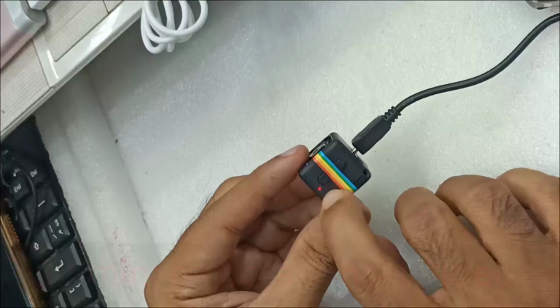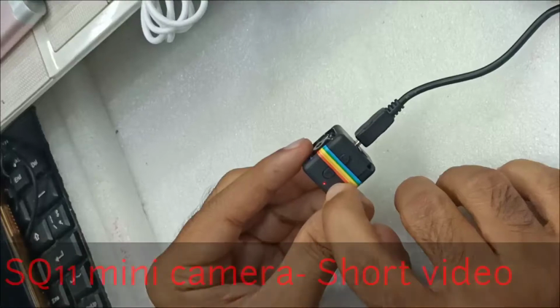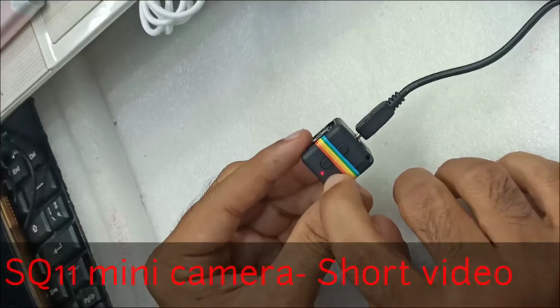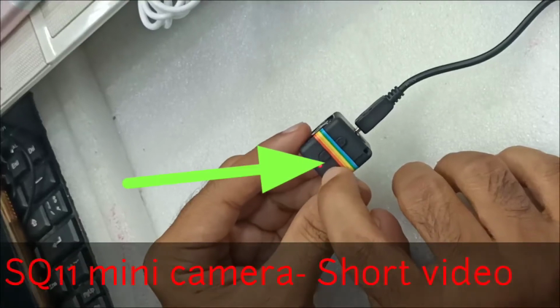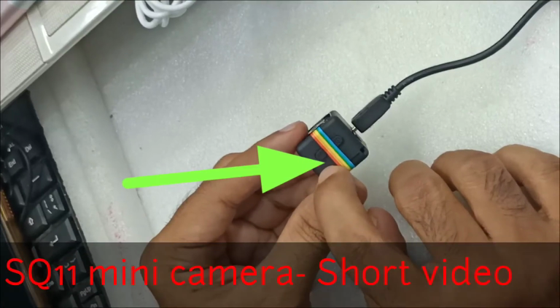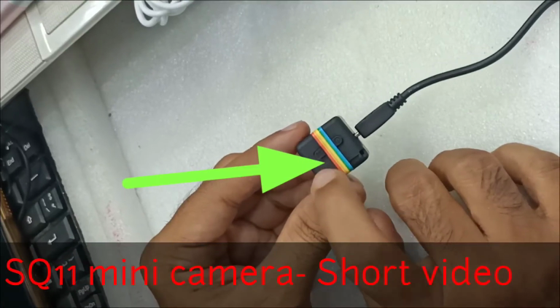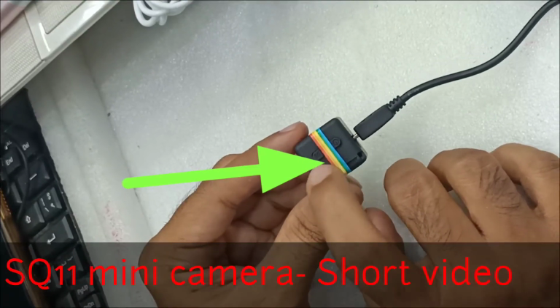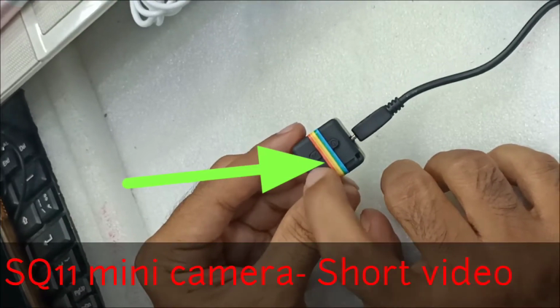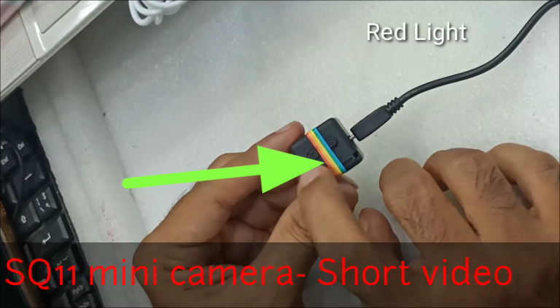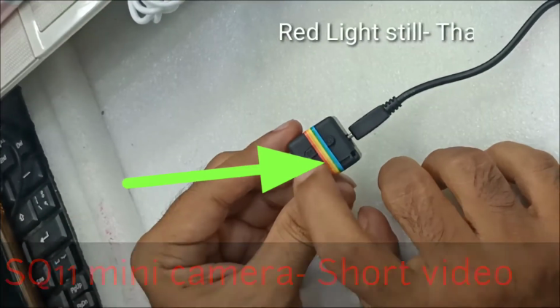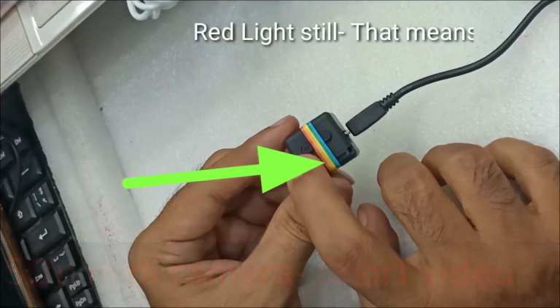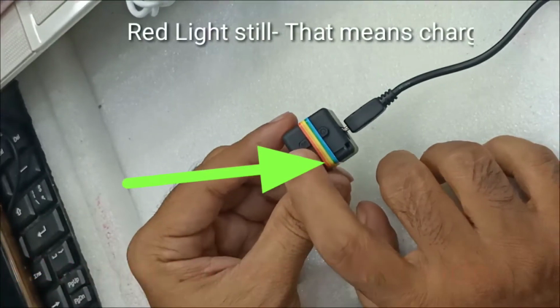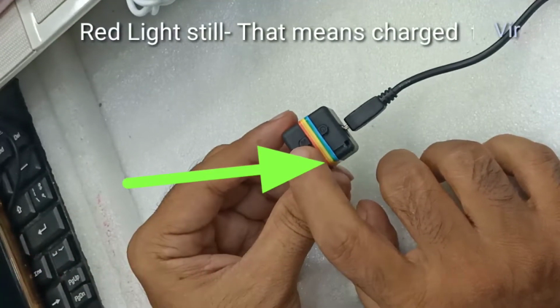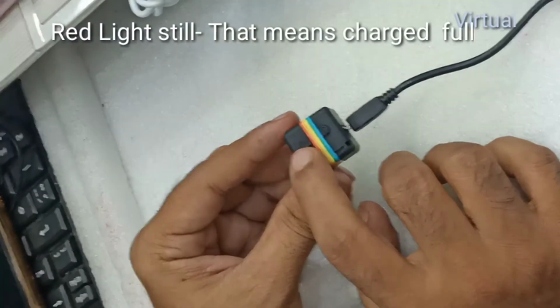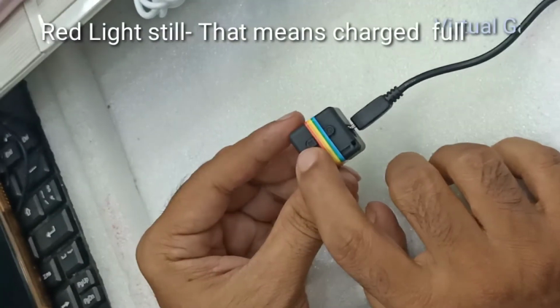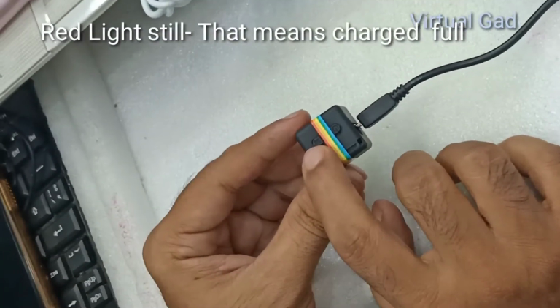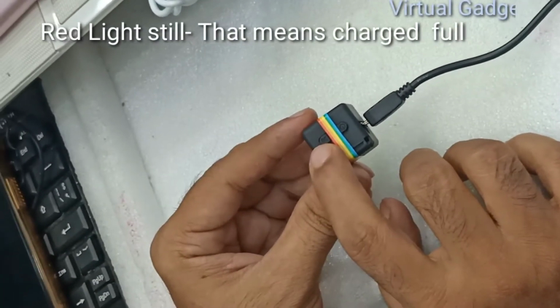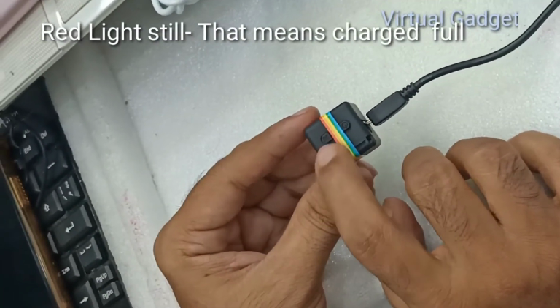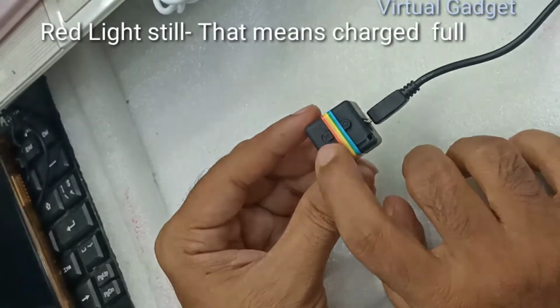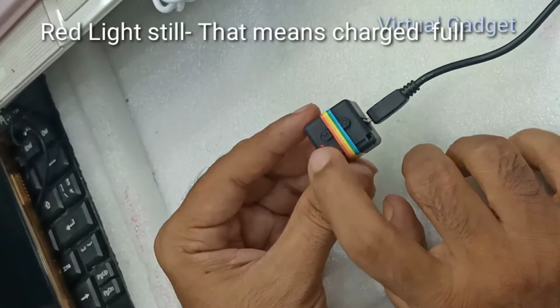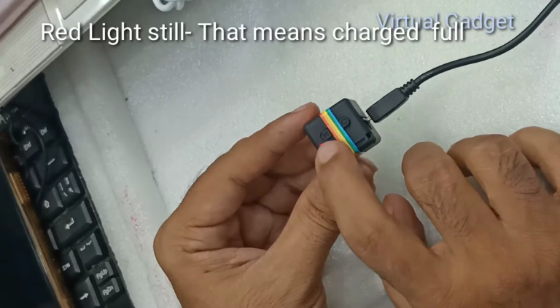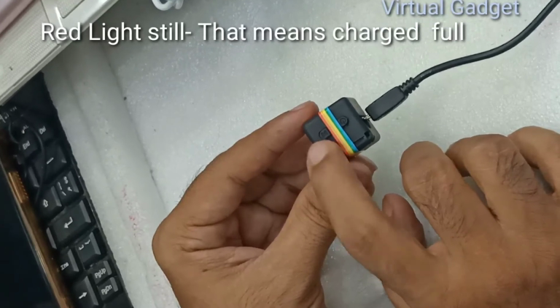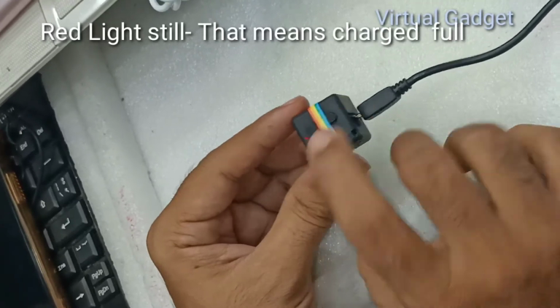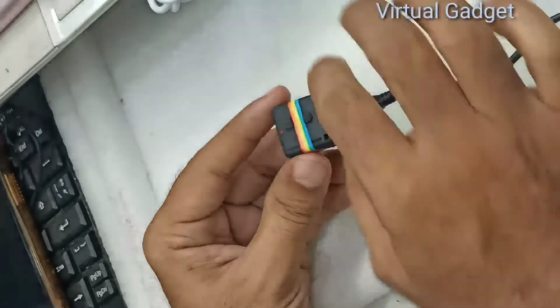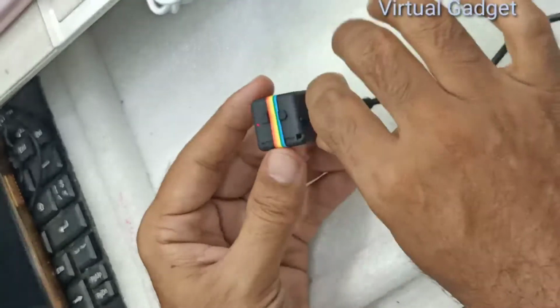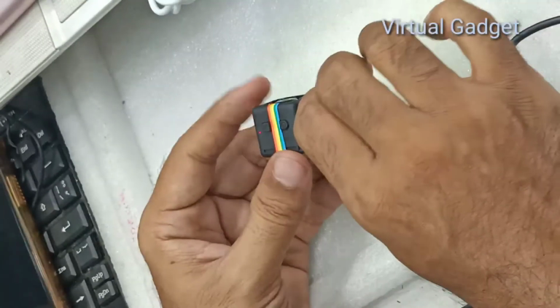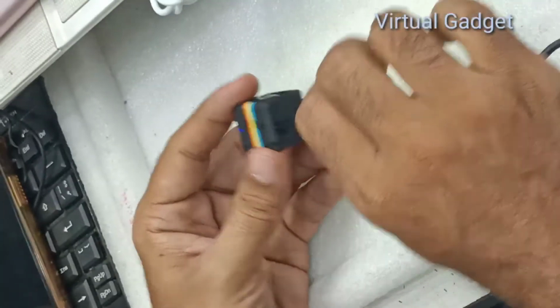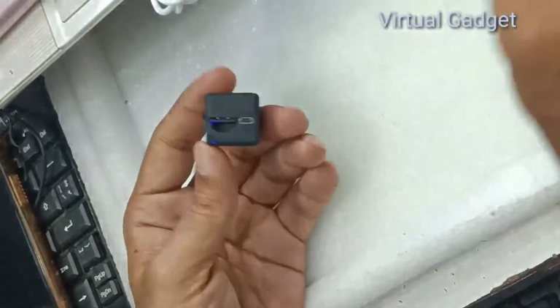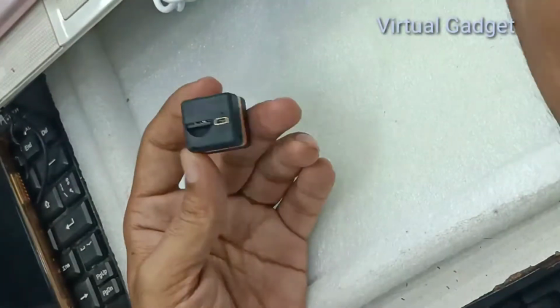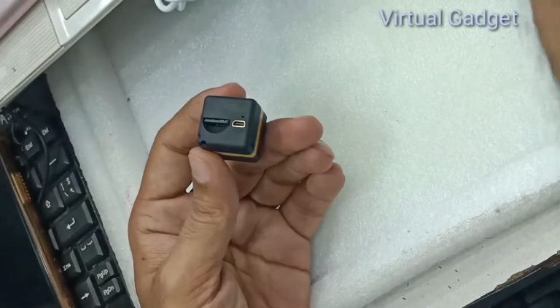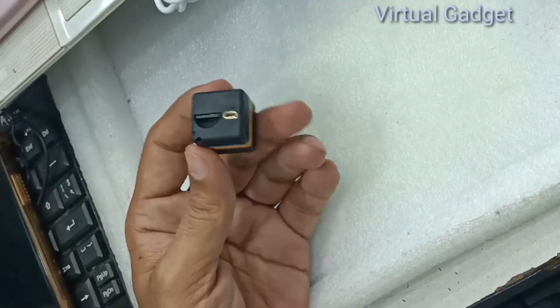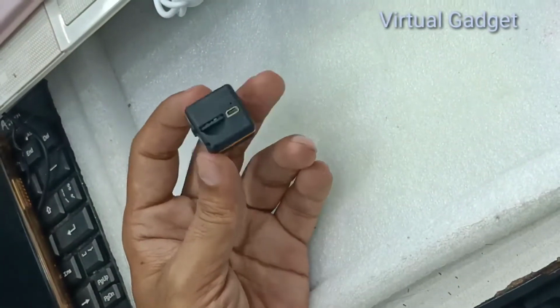This temperature has a red color, especially when burning its fire. This means the charge is full. Let's try it again.